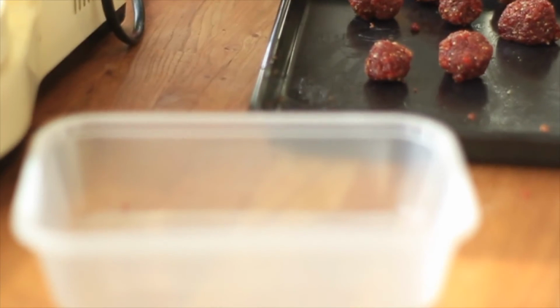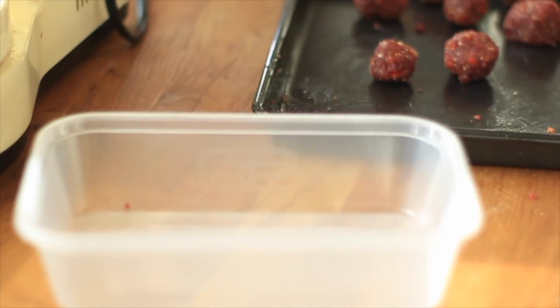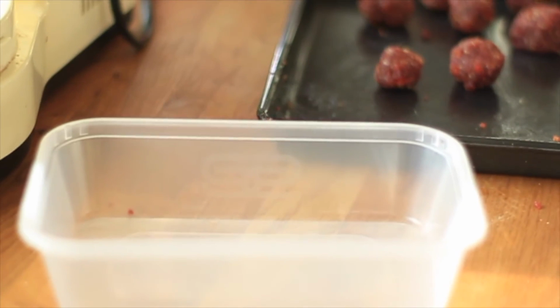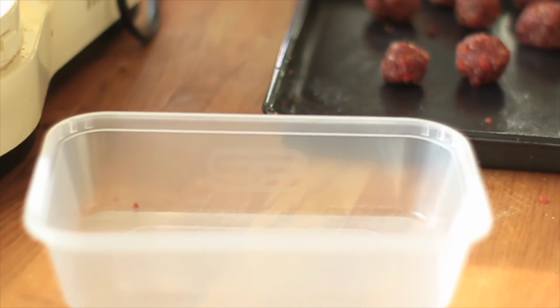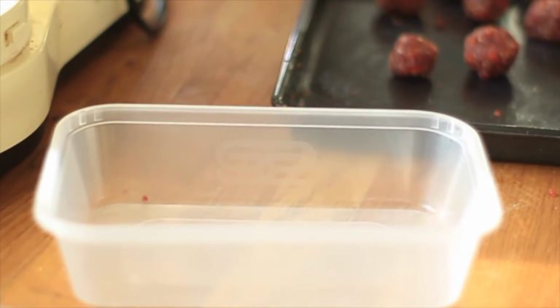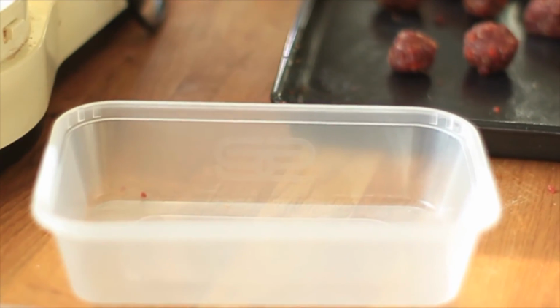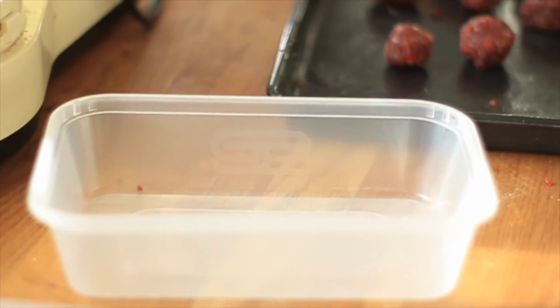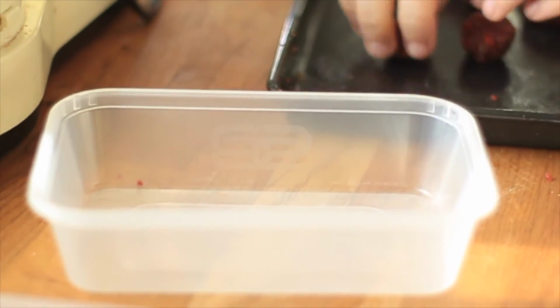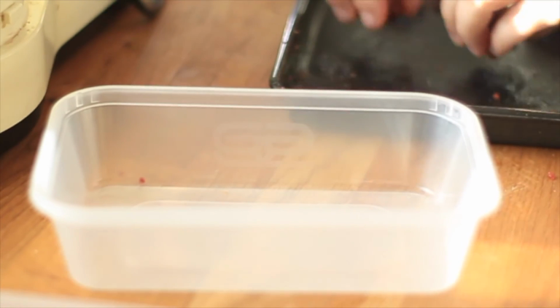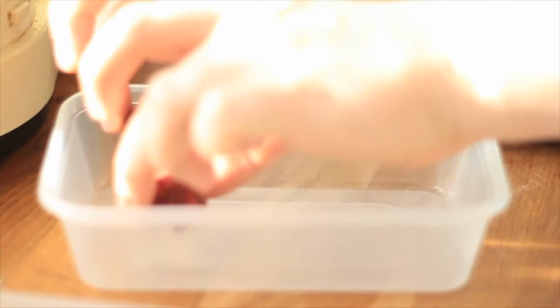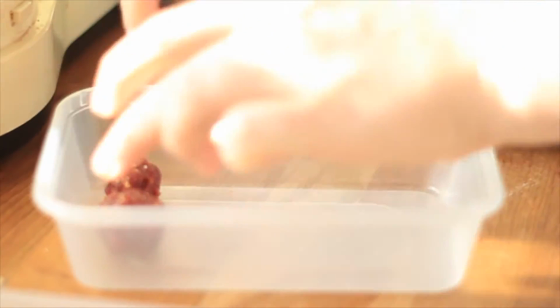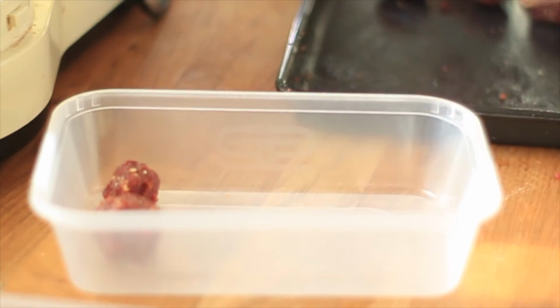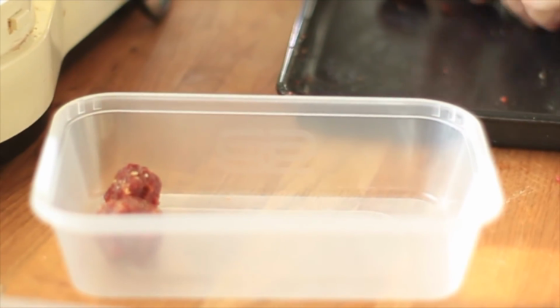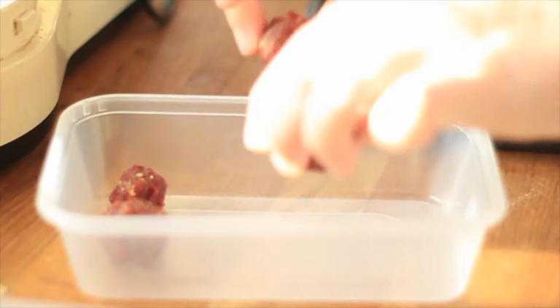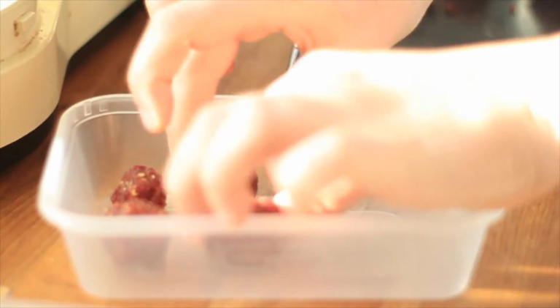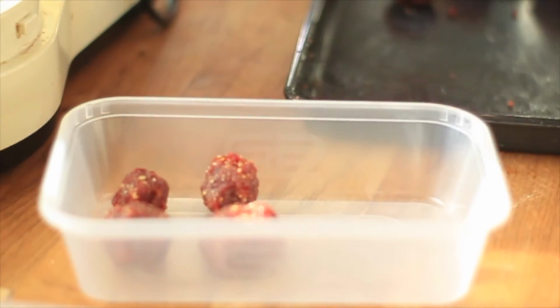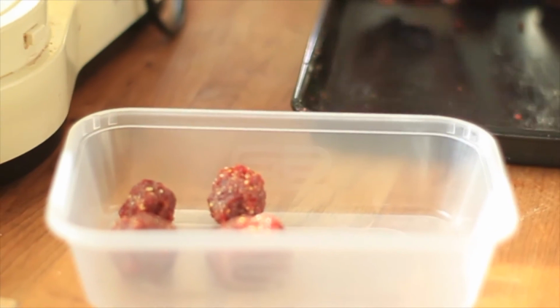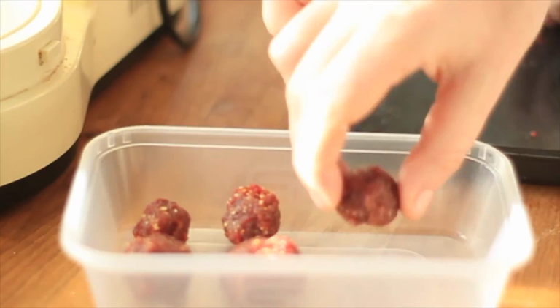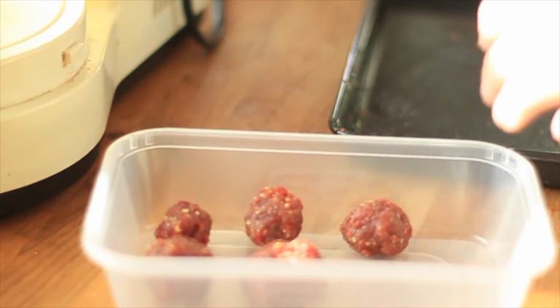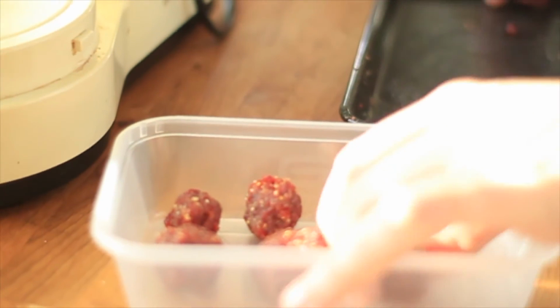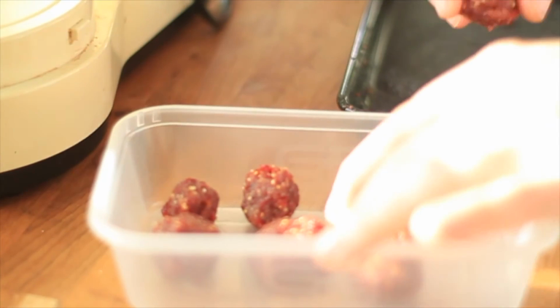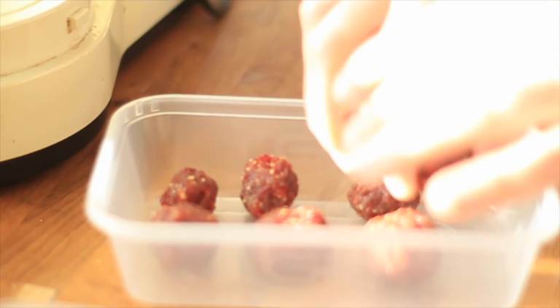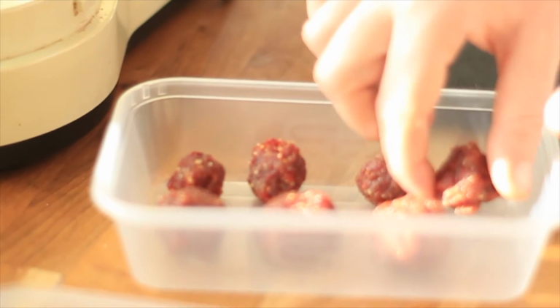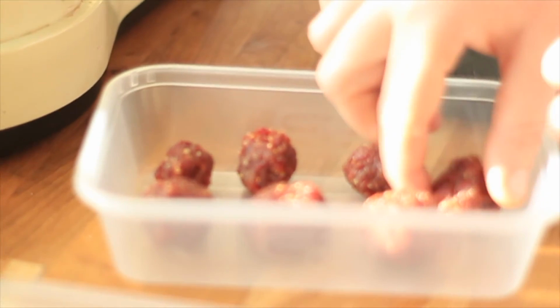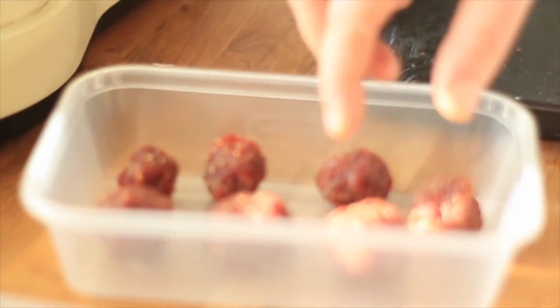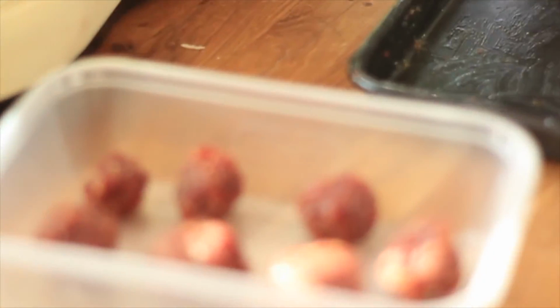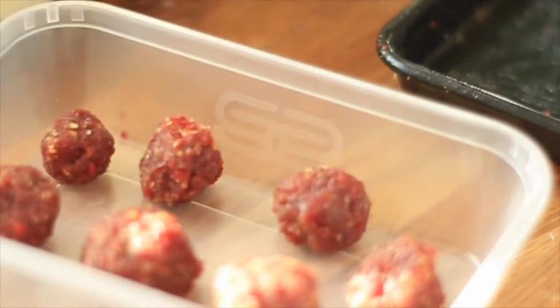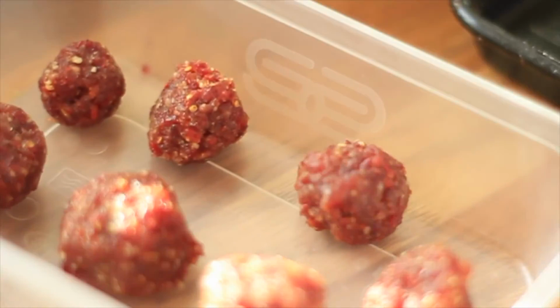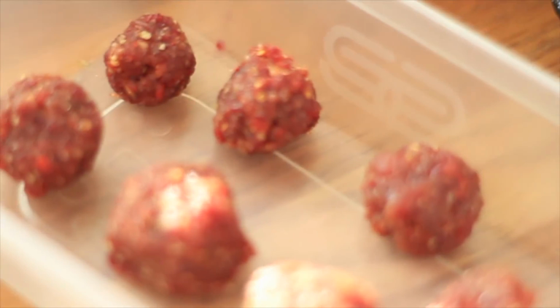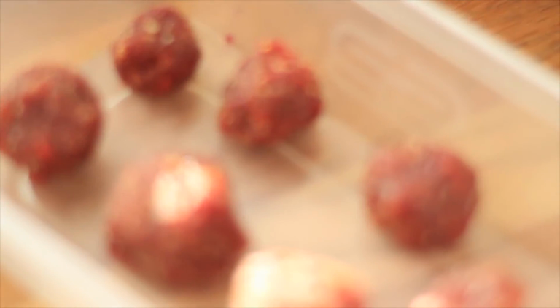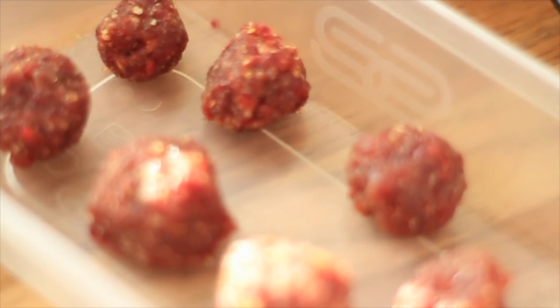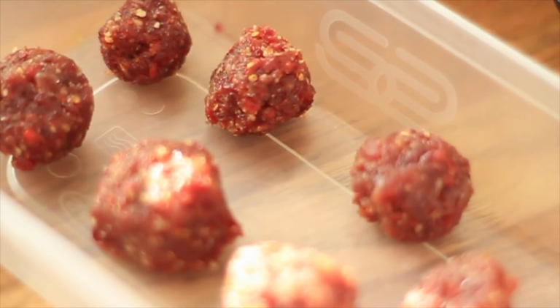Pop them in an airtight container to go back in the freezer, and then the fat can solidify again, ready to be taken out on the trail. I'm Naomi — this has been pemmican, and lots more to come from our Back to Basics.